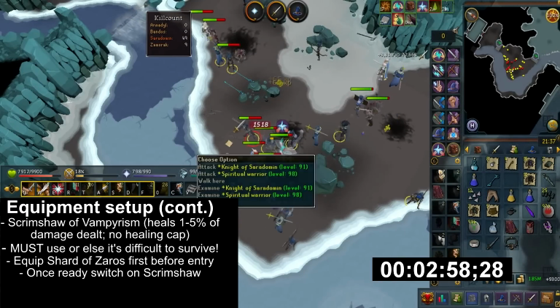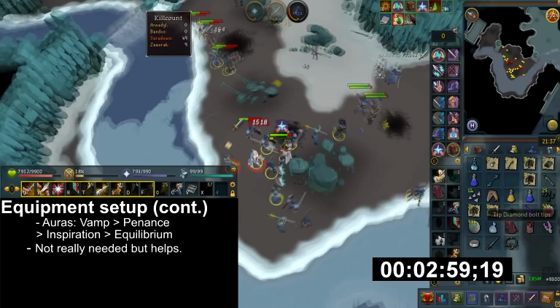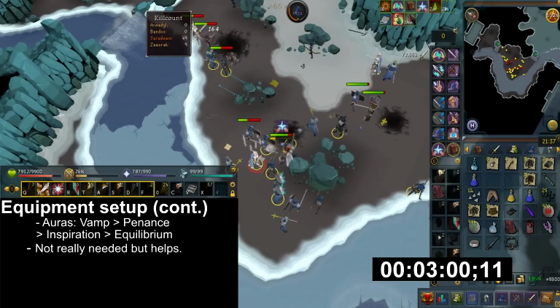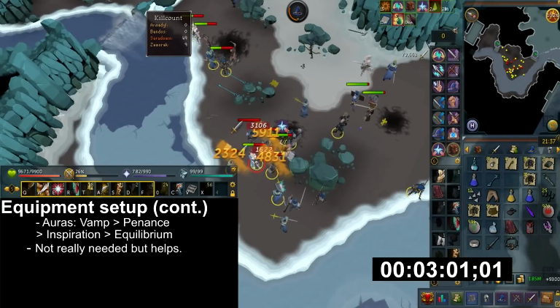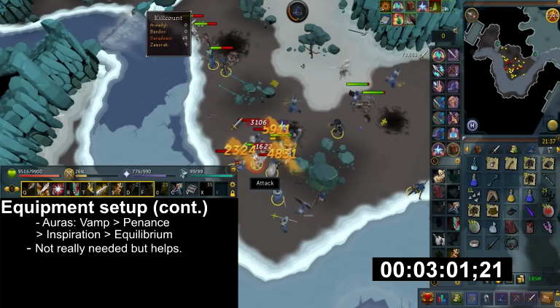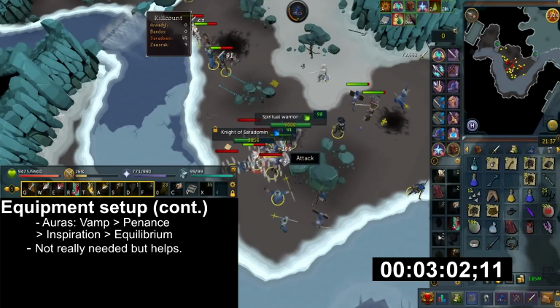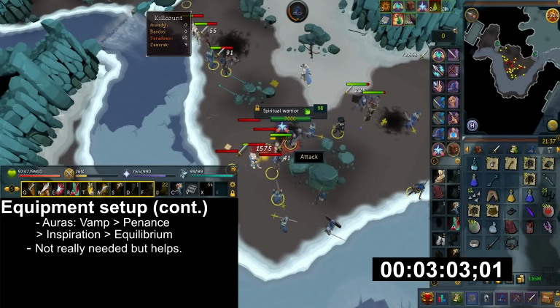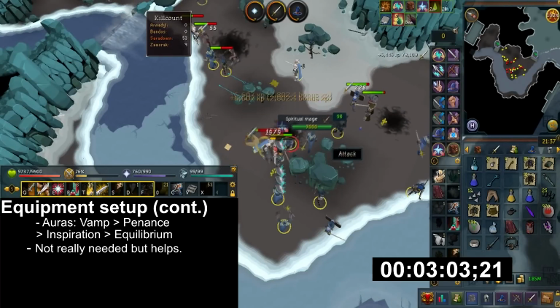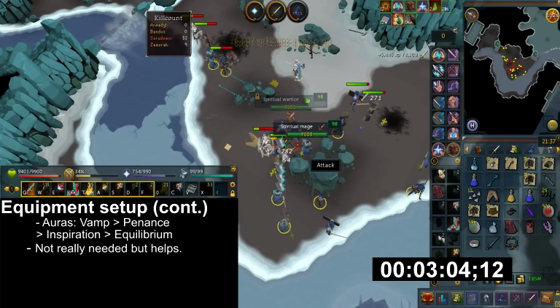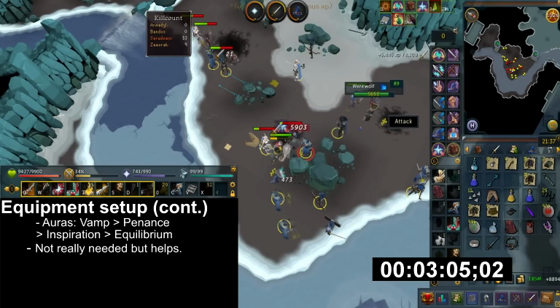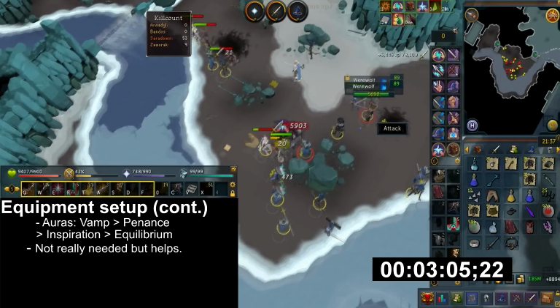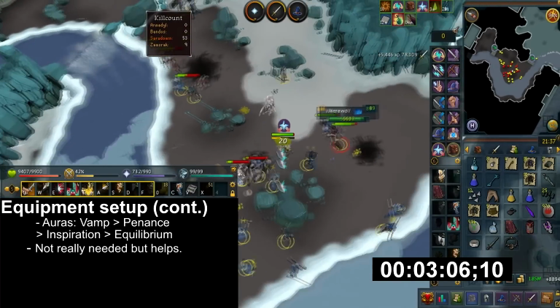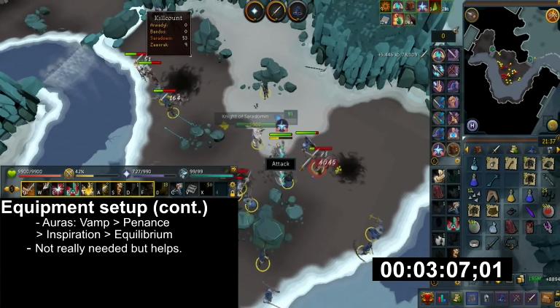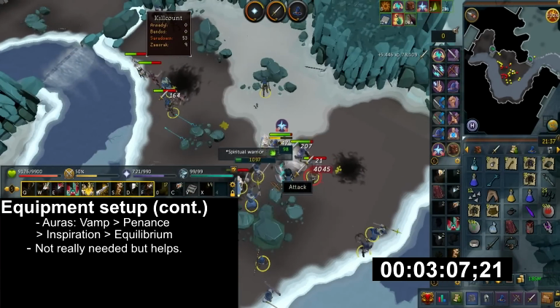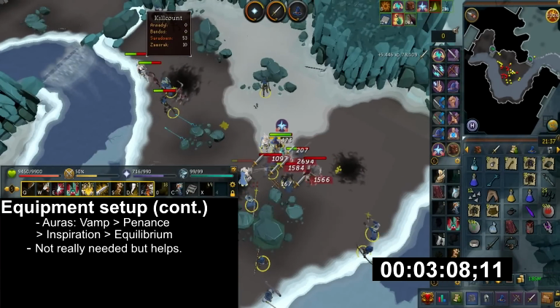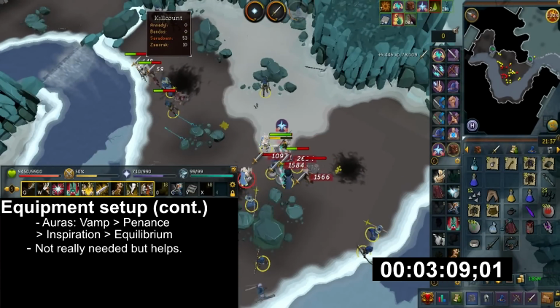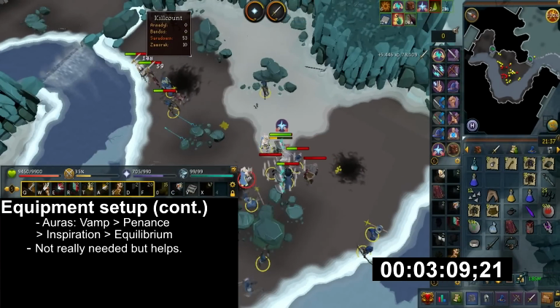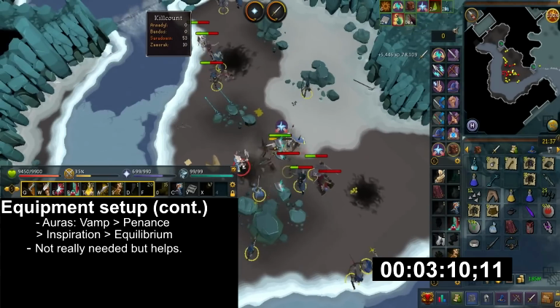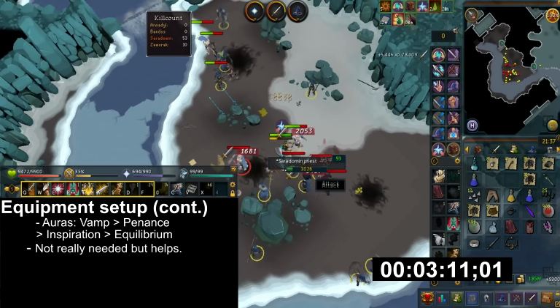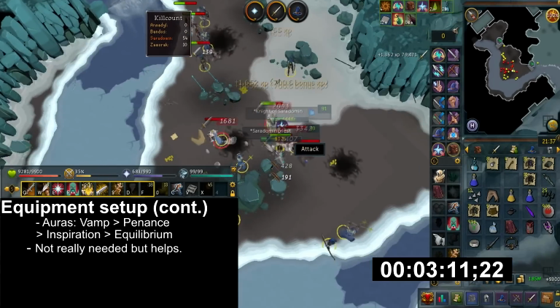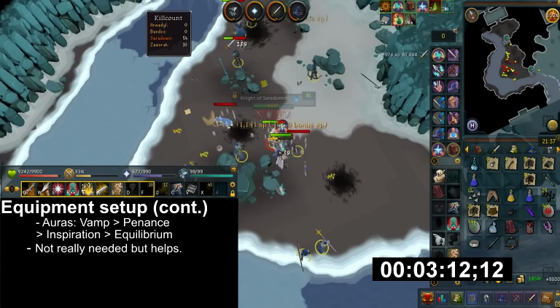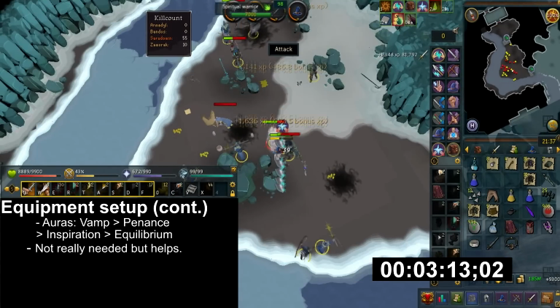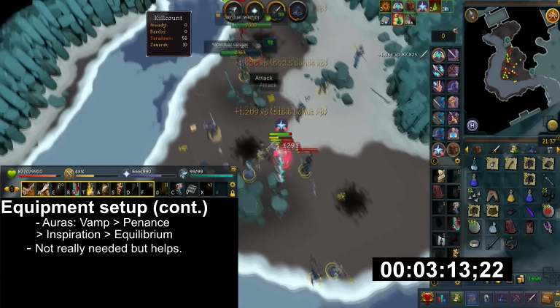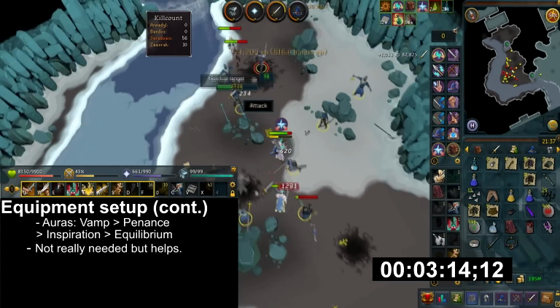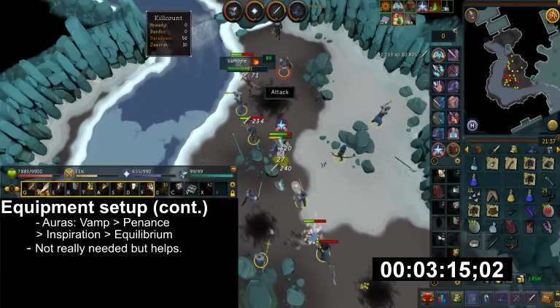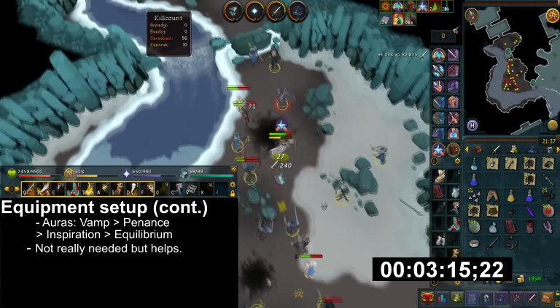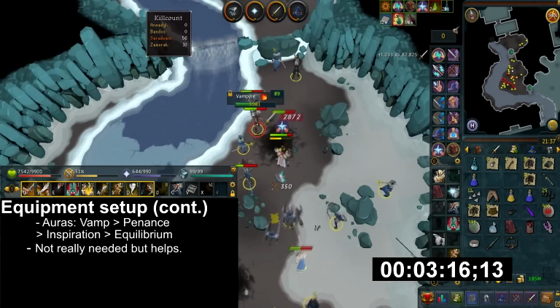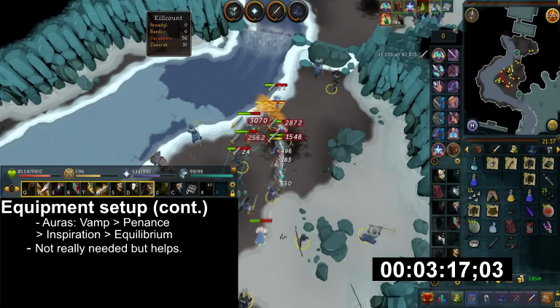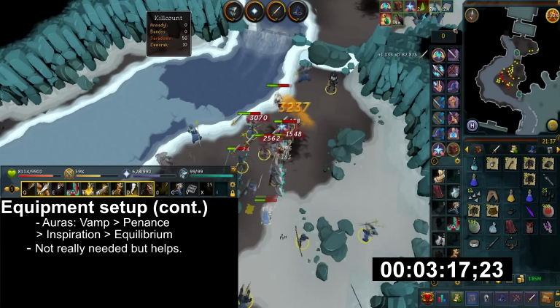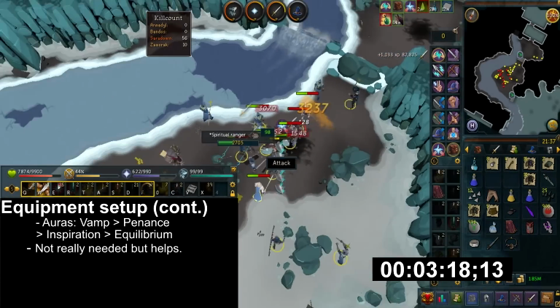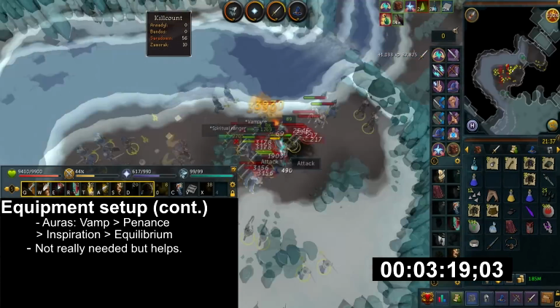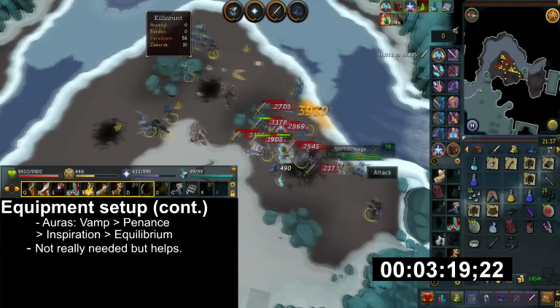The auras I suggest here are Vampirism, Penance, Inspiration, and Equilibrium aura, in that priority order. If you don't have any of the auras, don't worry — you can still survive without them. It just helps with convenience.